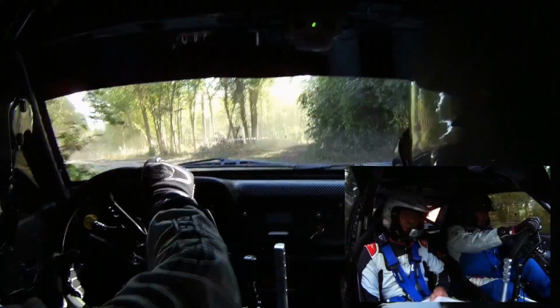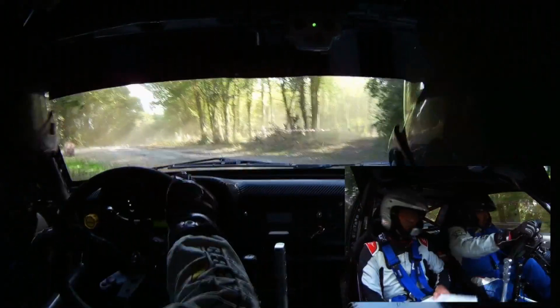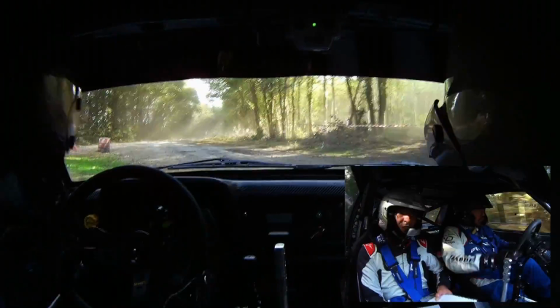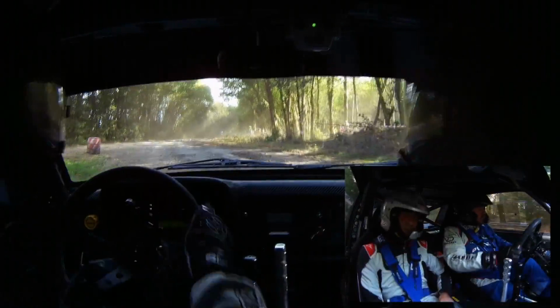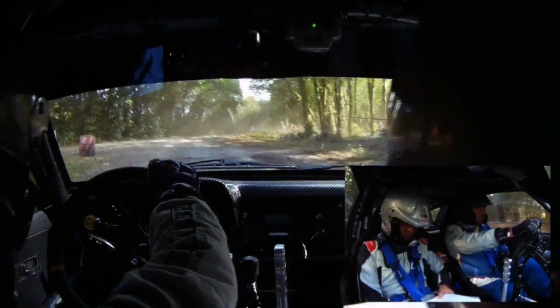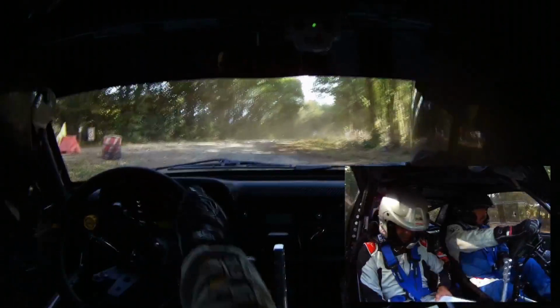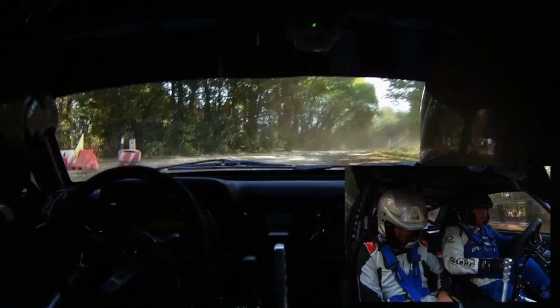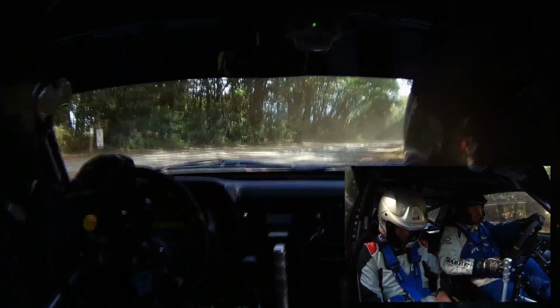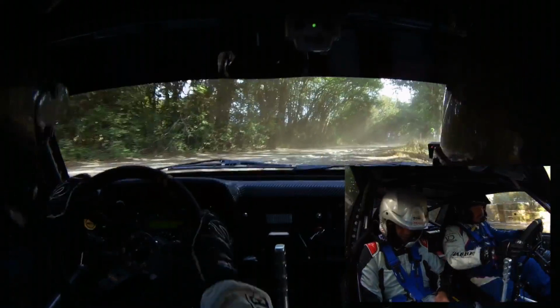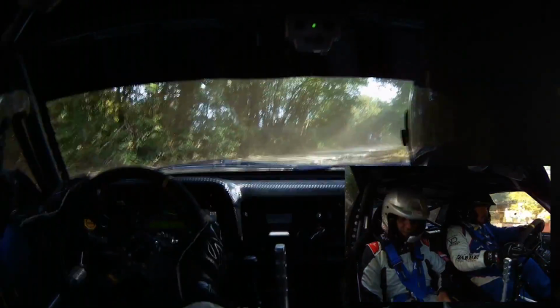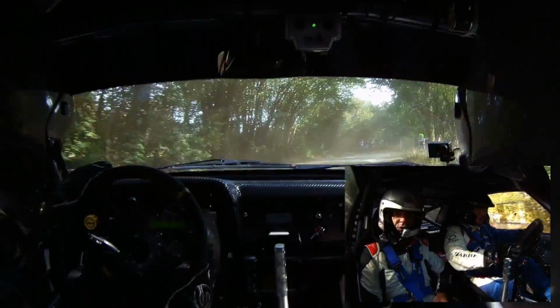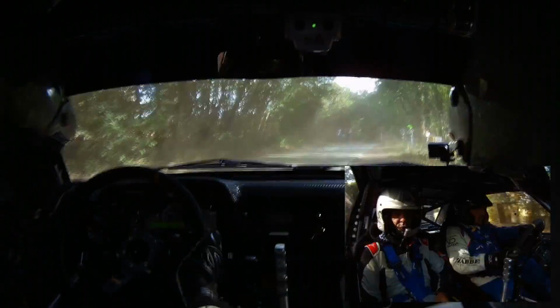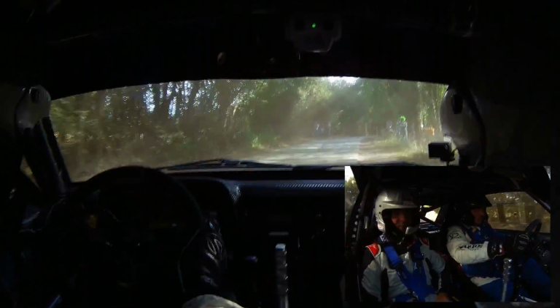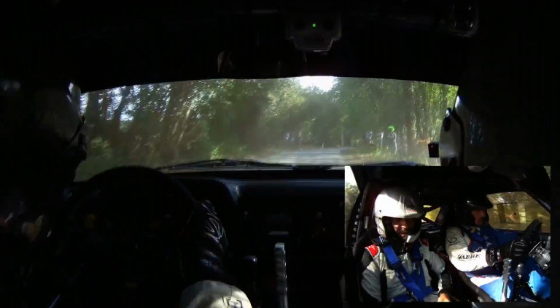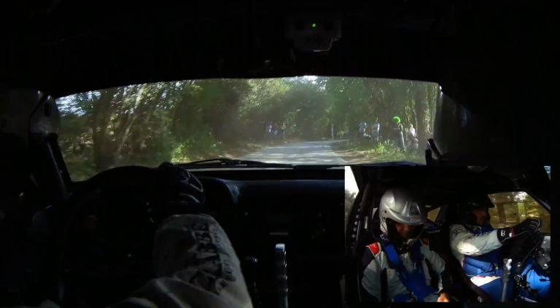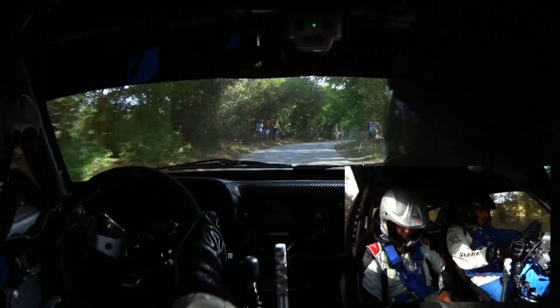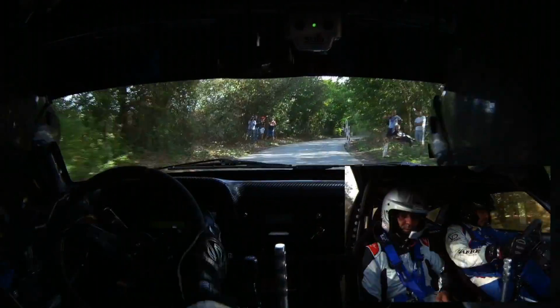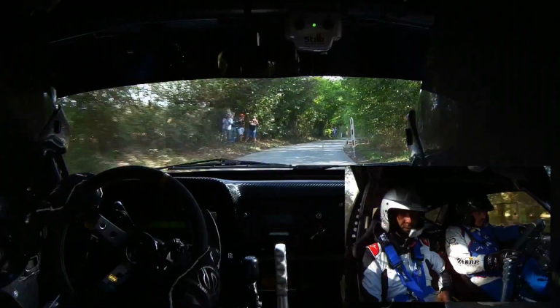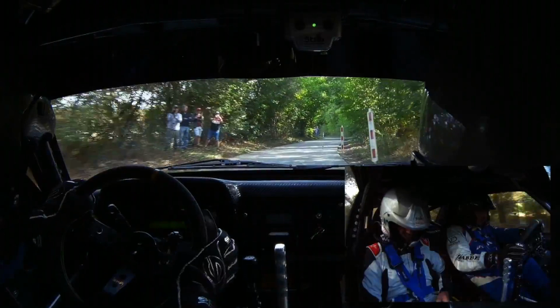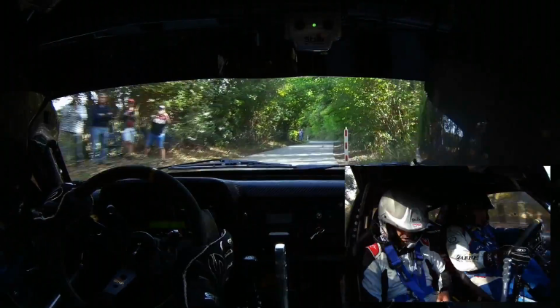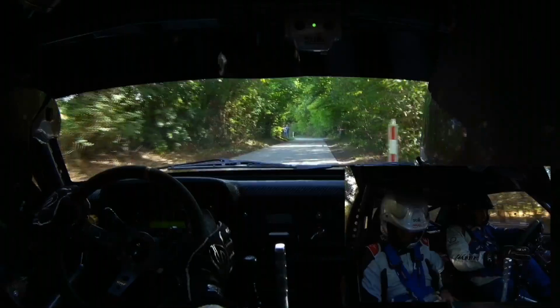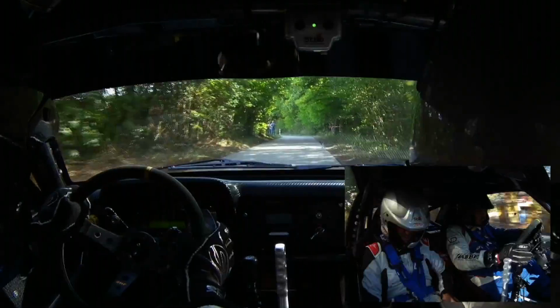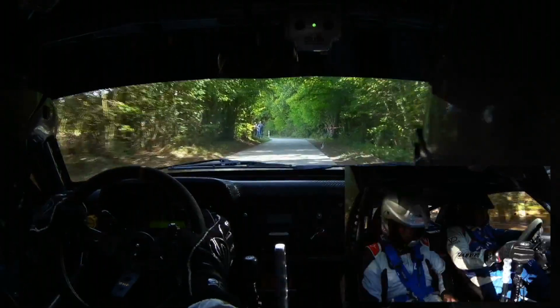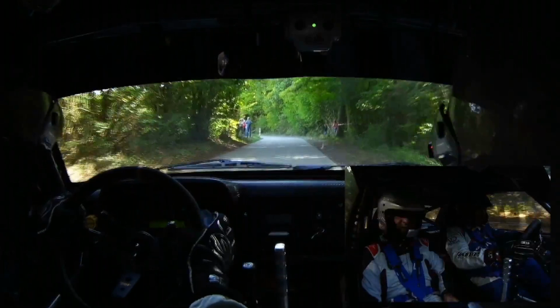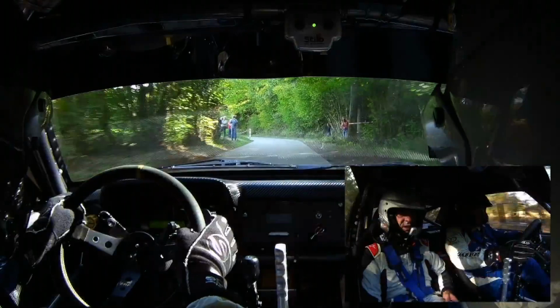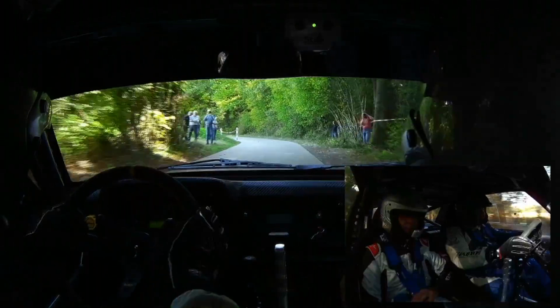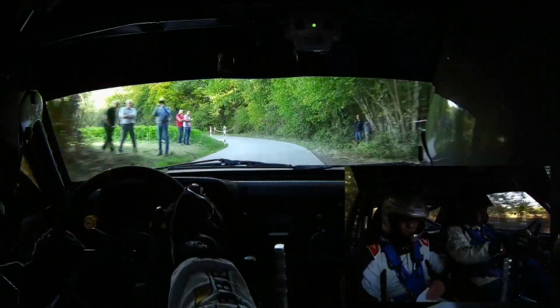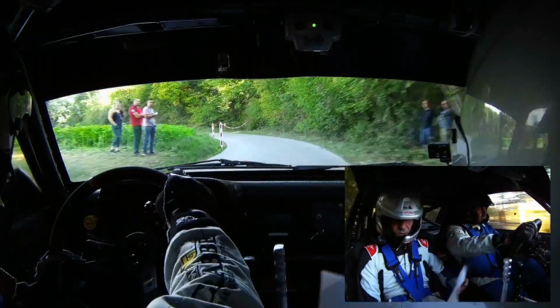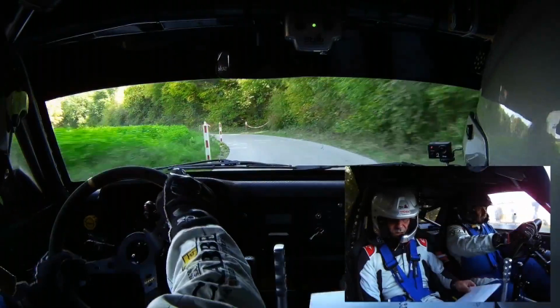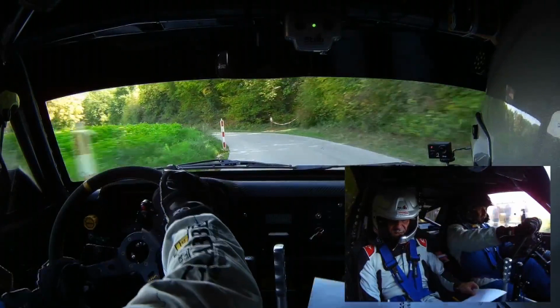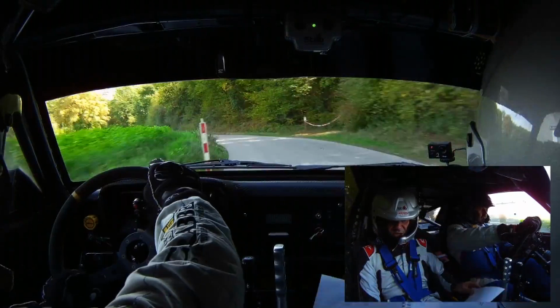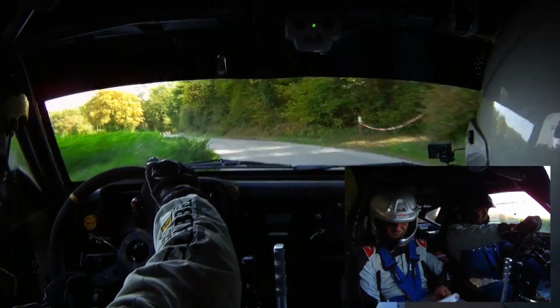3-30, 3-24, sur droite 24 ! 50 mètres, gauche 24, 8 ! 50 mètres, chicane, entrée droite !